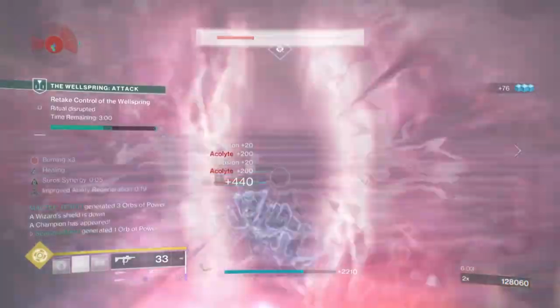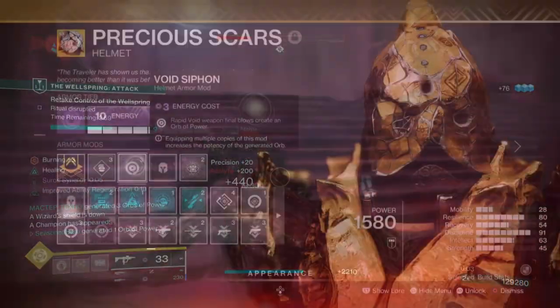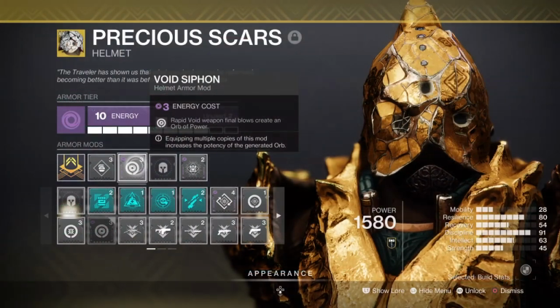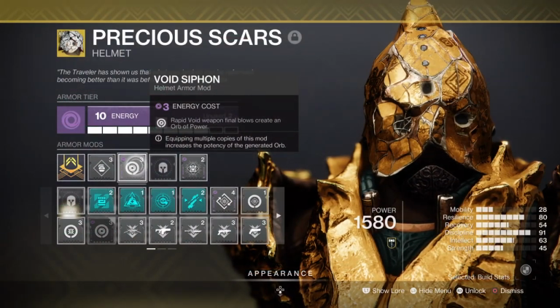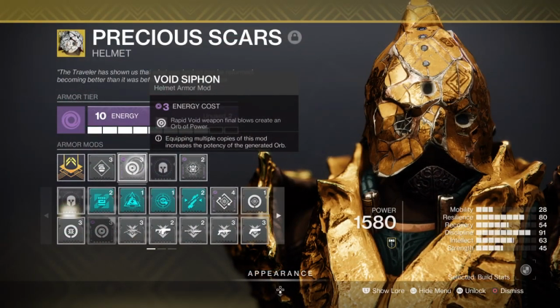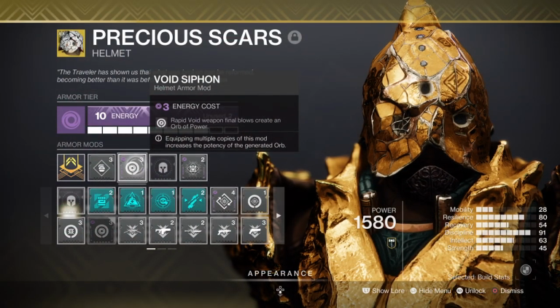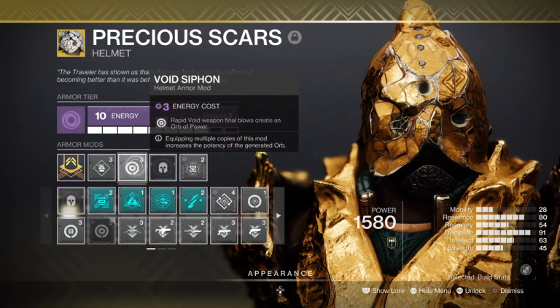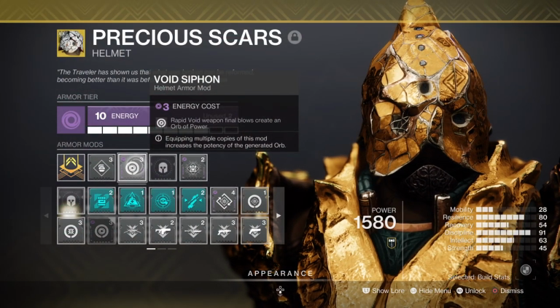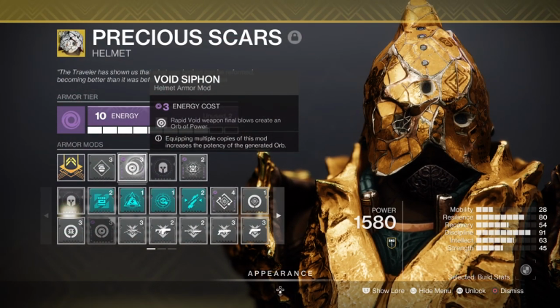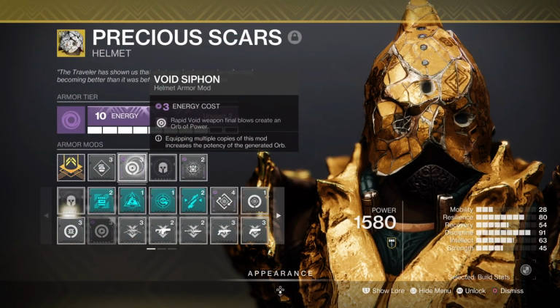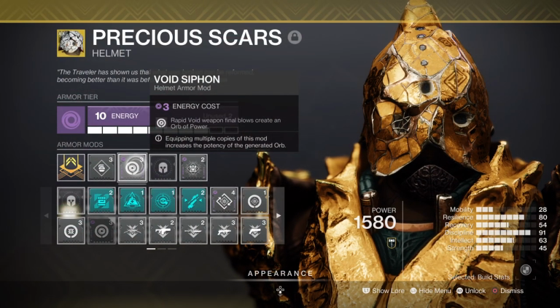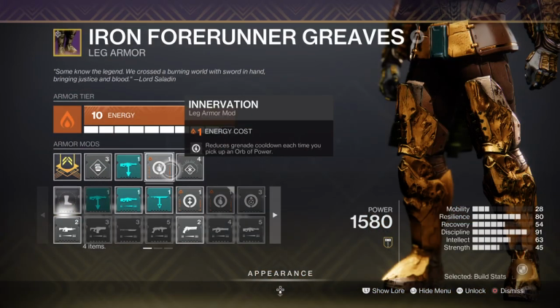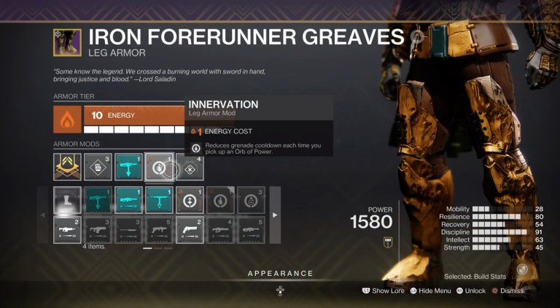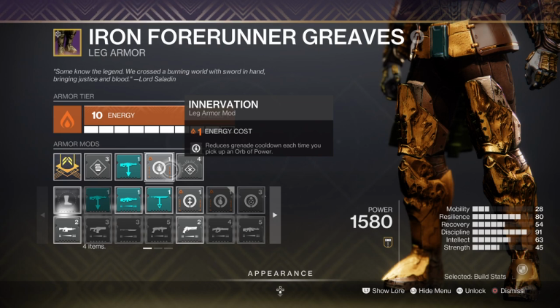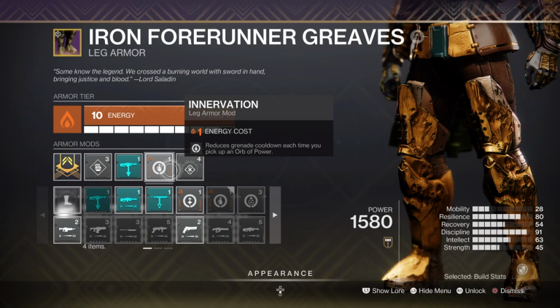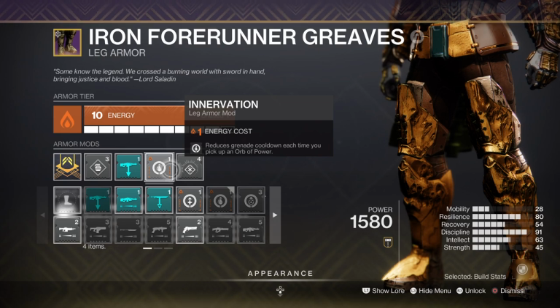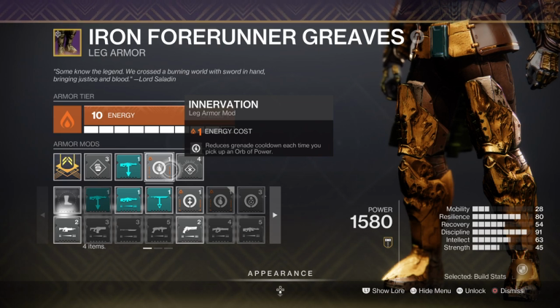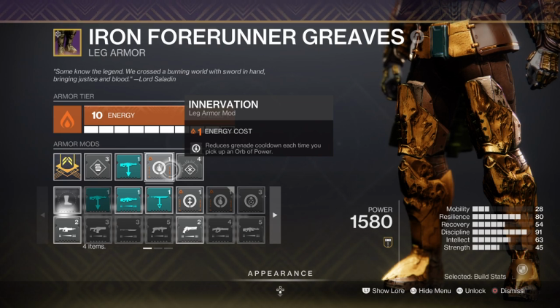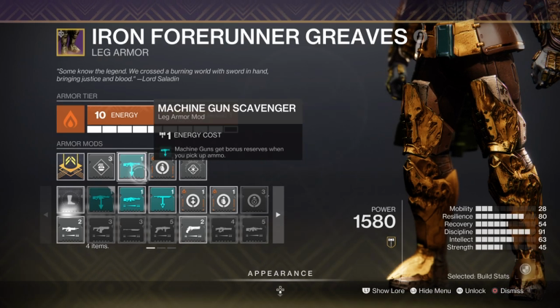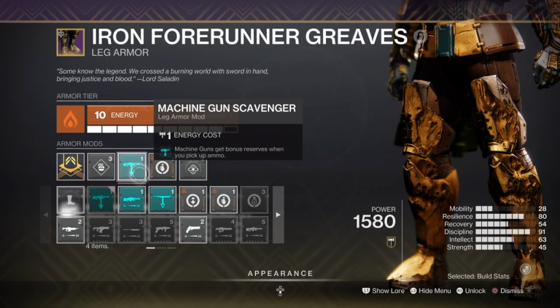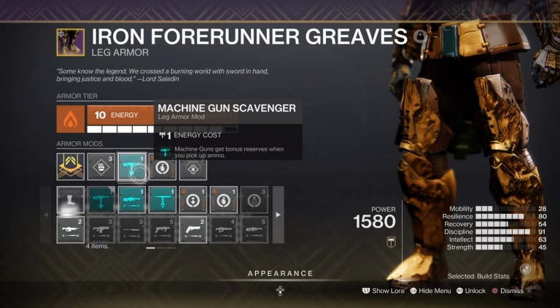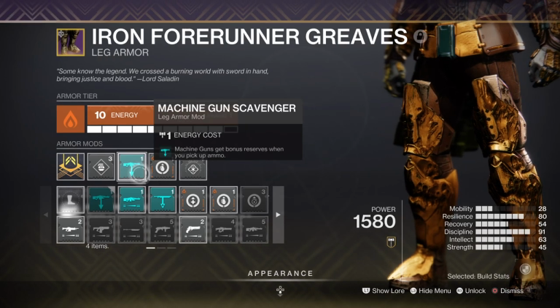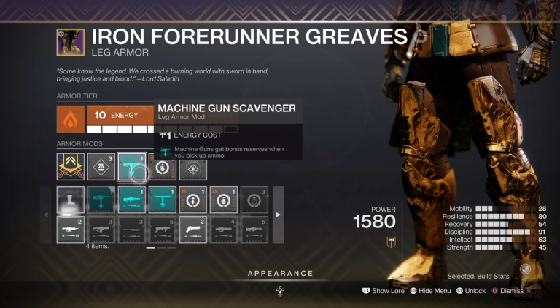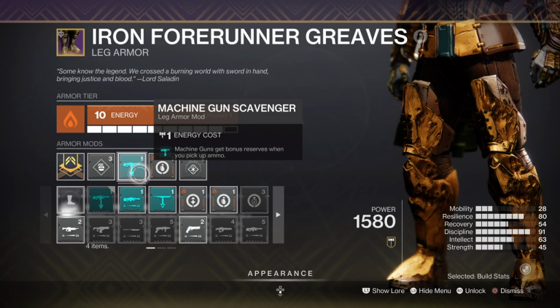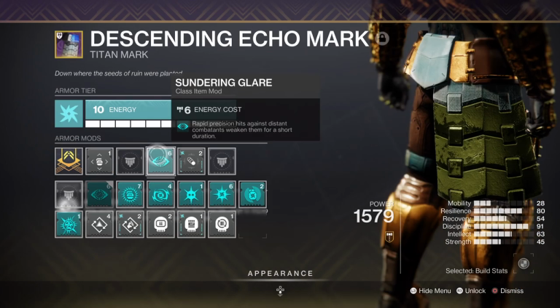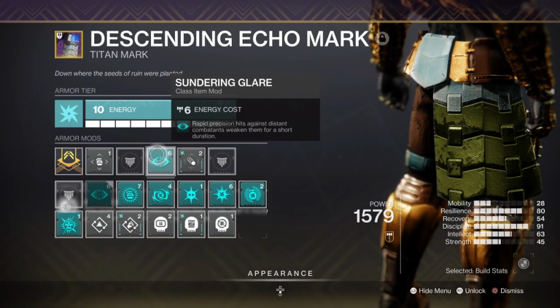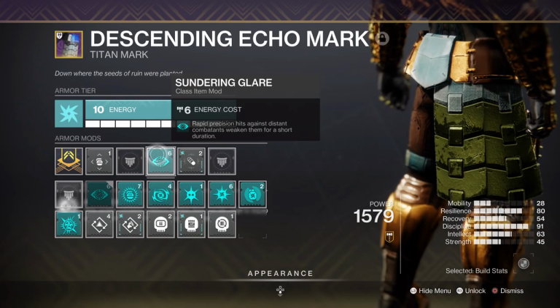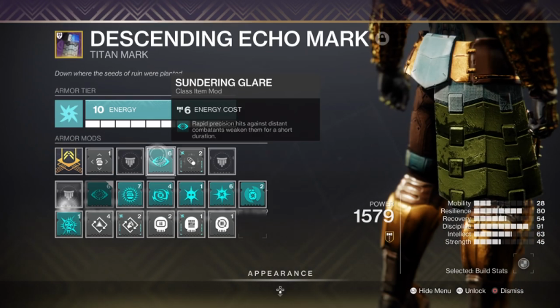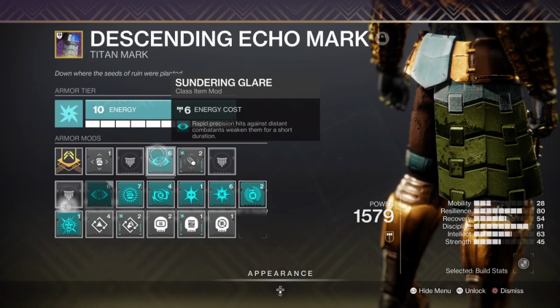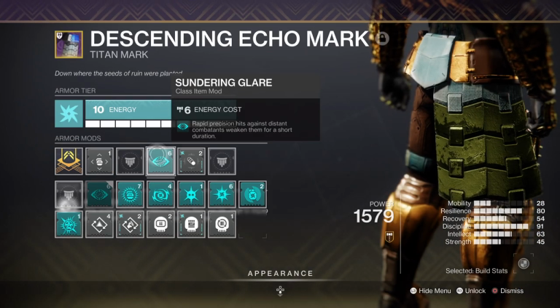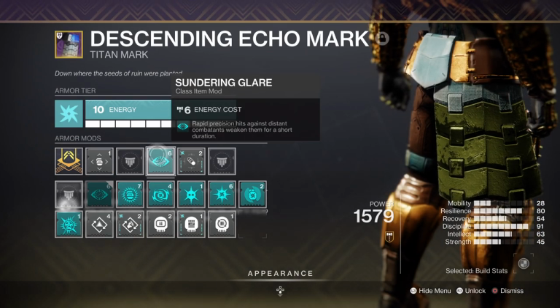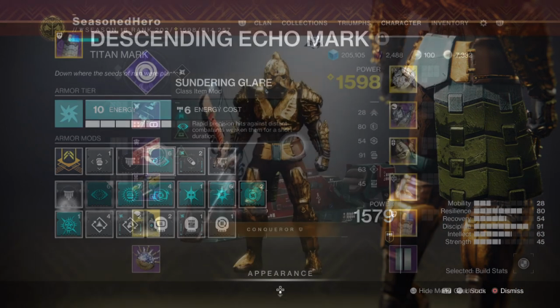For leftover mods we have Void Siphon, where getting a kill with Void weapons produces an orb of power; Invigoration, for reducing grenade cooldown upon picking up an orb of power; Machine Gun Scavenger for more ammo and reserves; and Summoning Glare, where hitting targets at distance applies a debuff towards them.